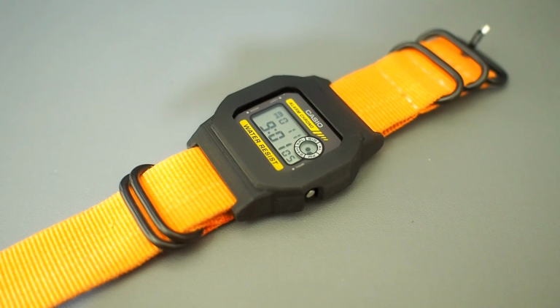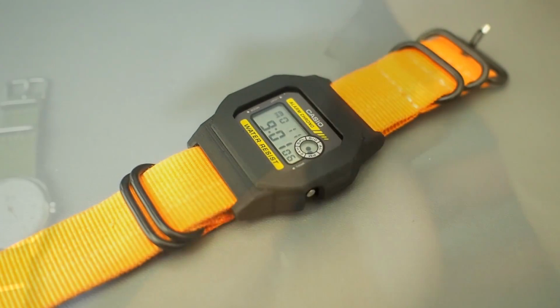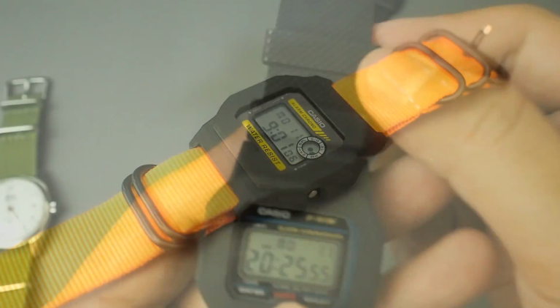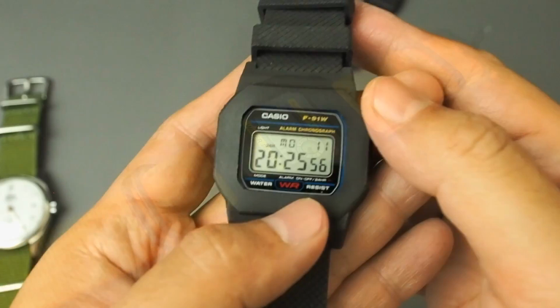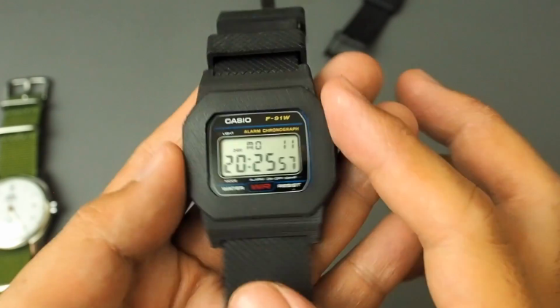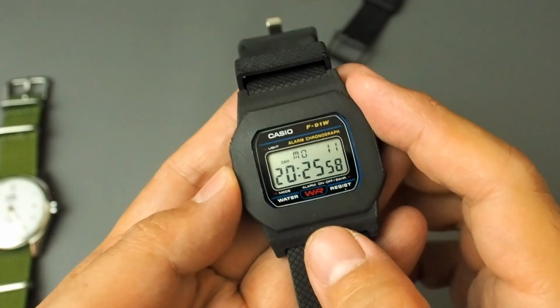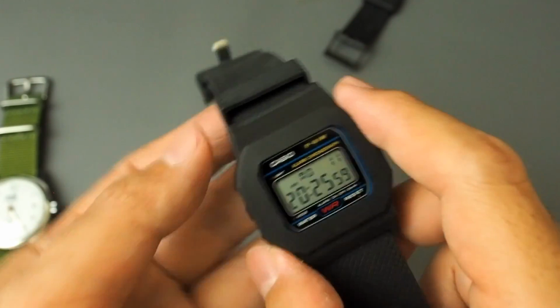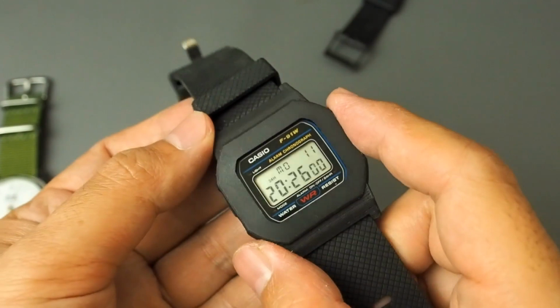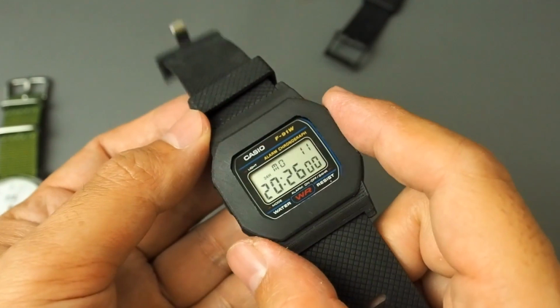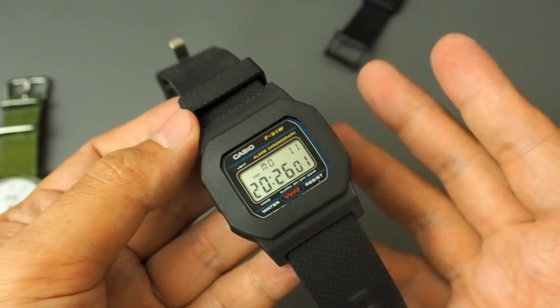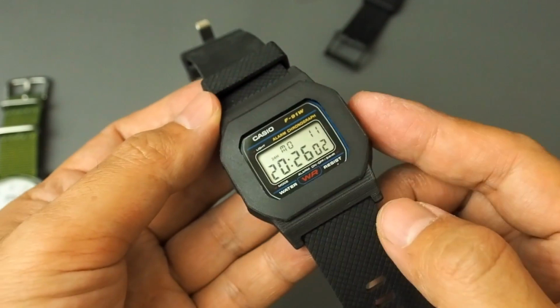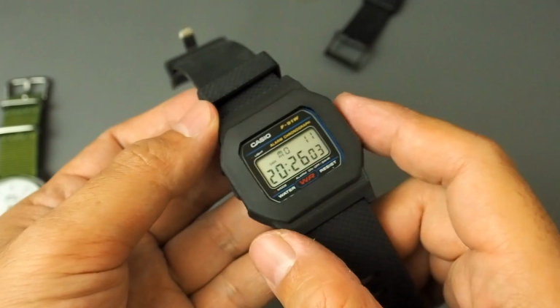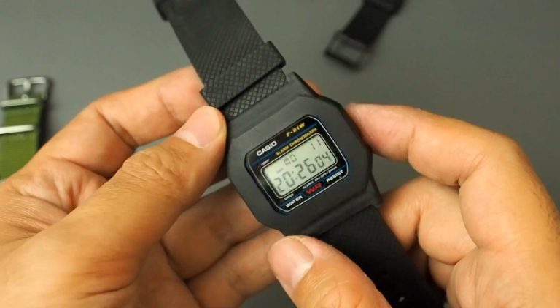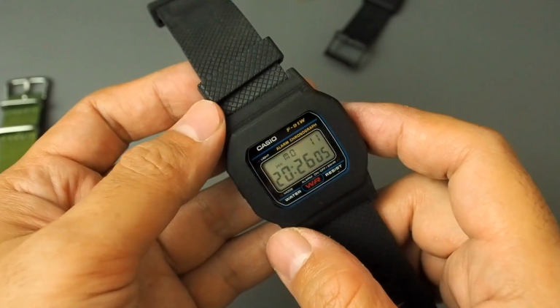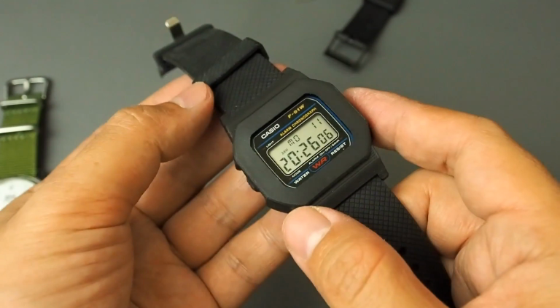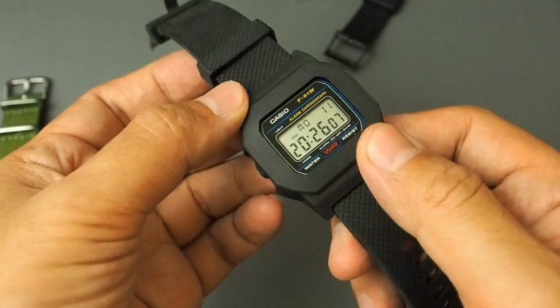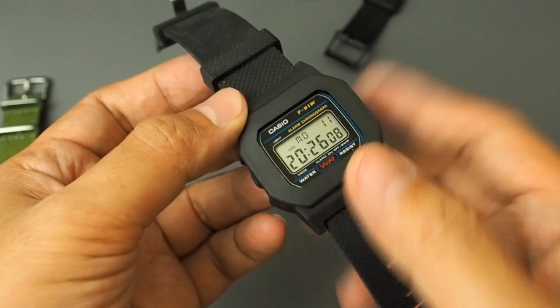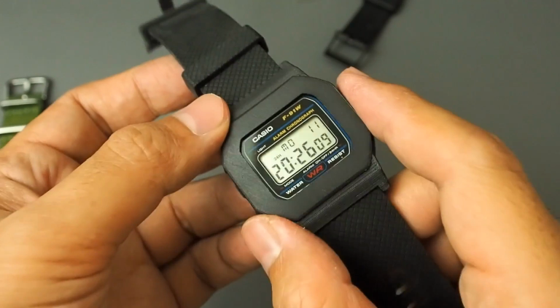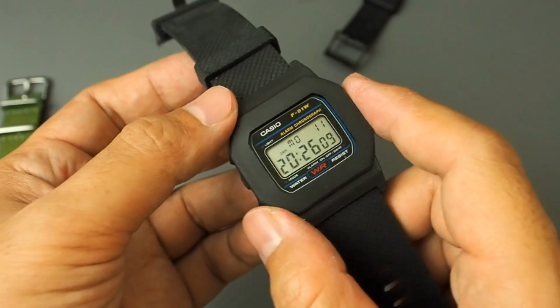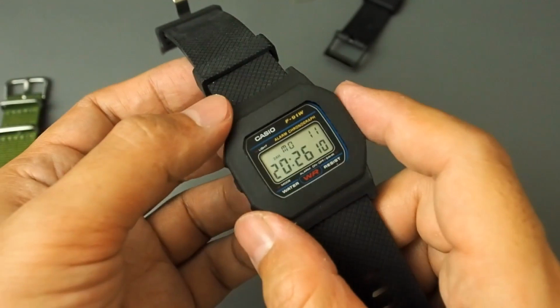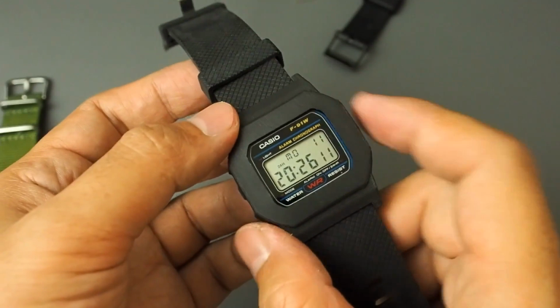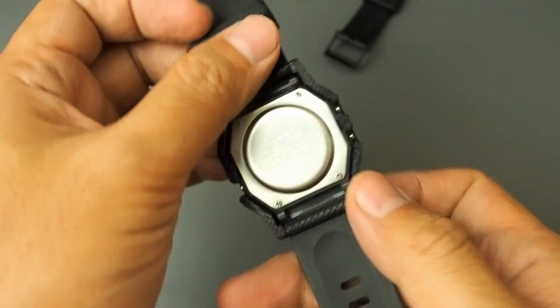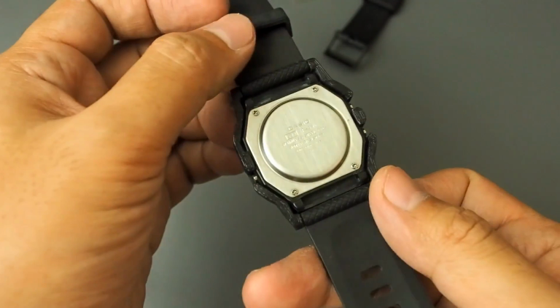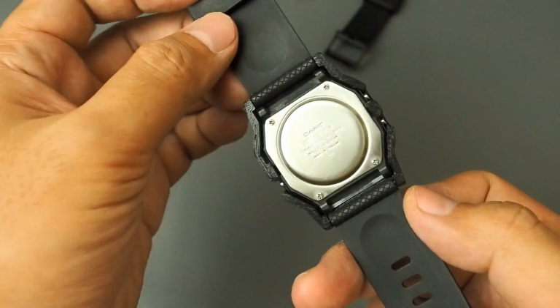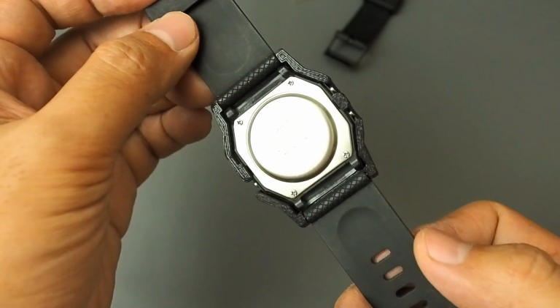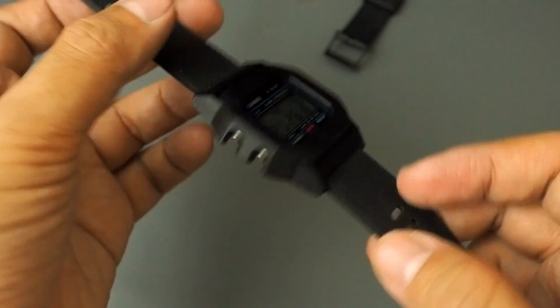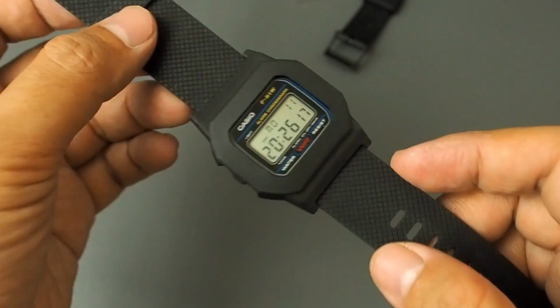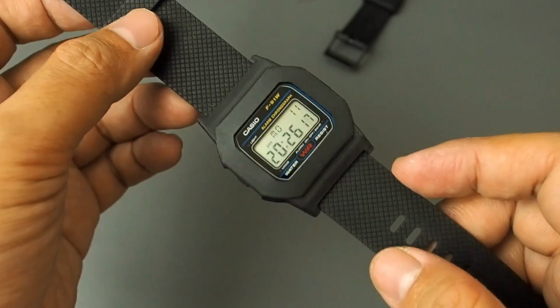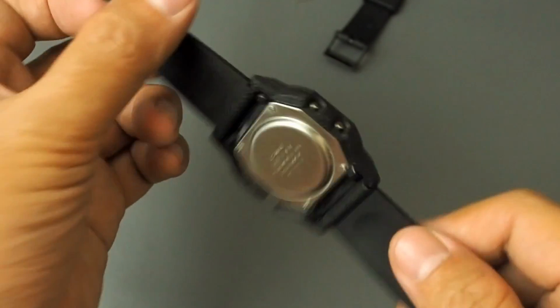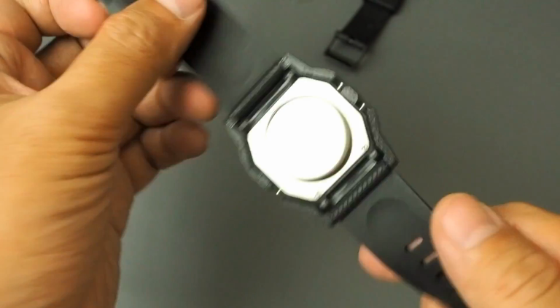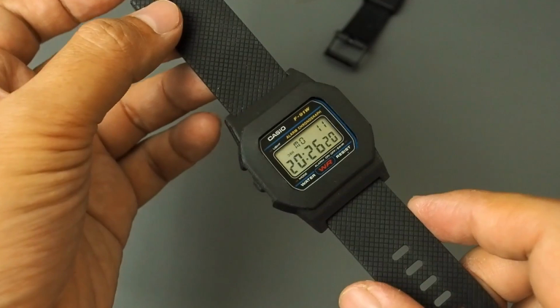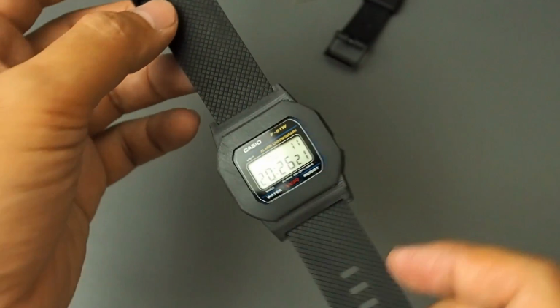I still have no plan to sell the finished product yet. But in case you're interested in making one, you can get the STL file for personal use on Cults3D. I'll put the link in the description.